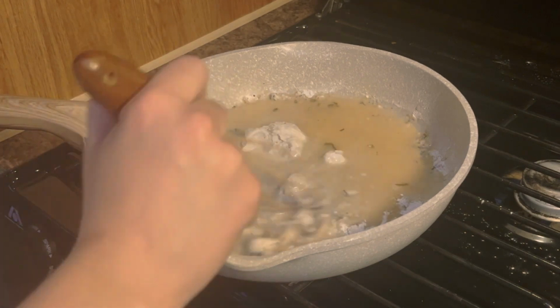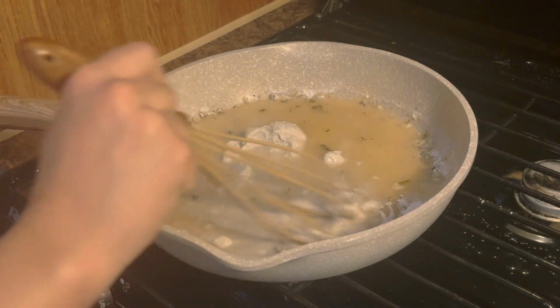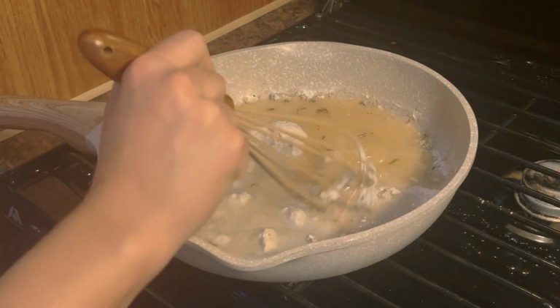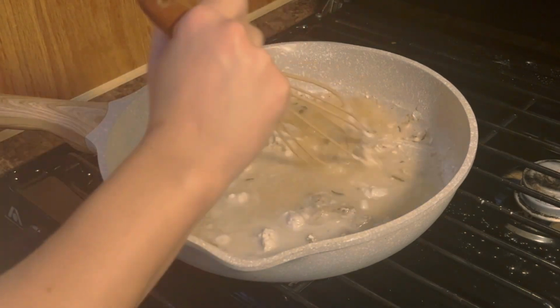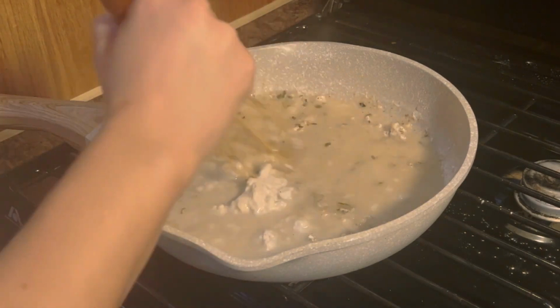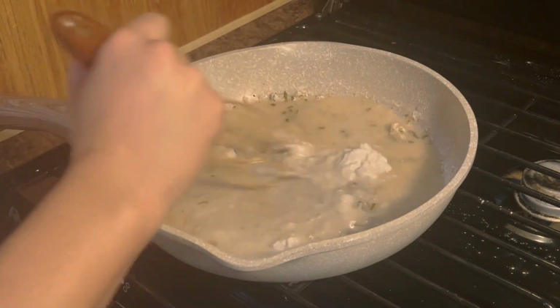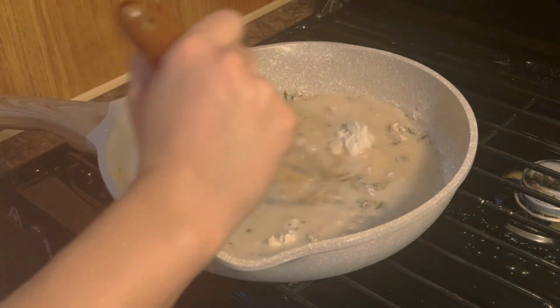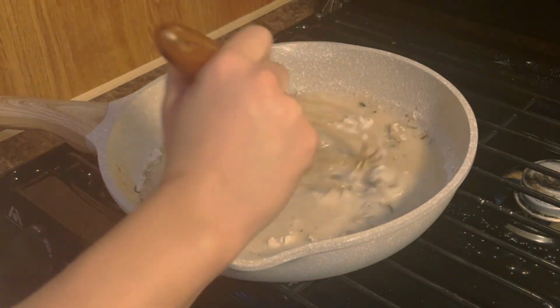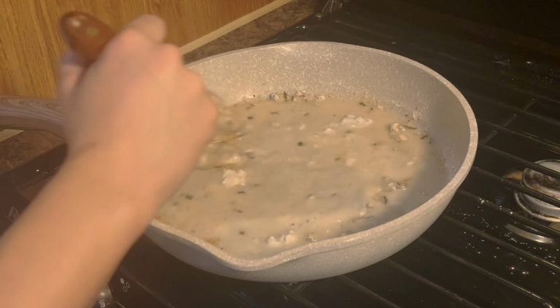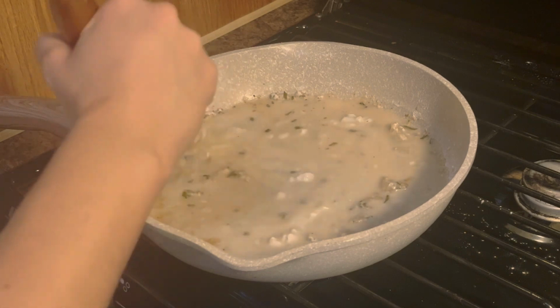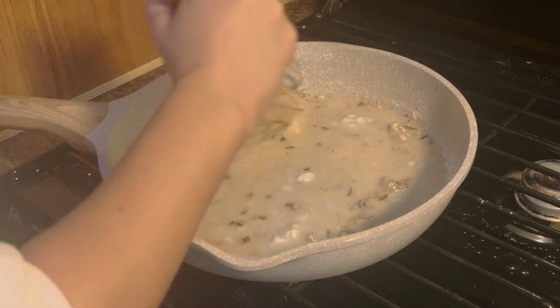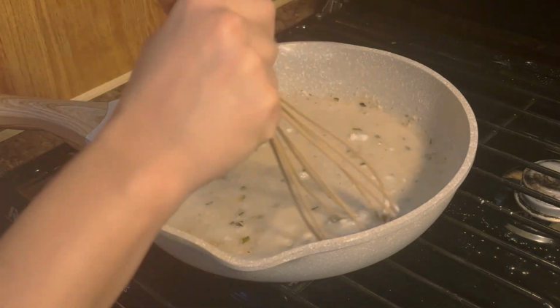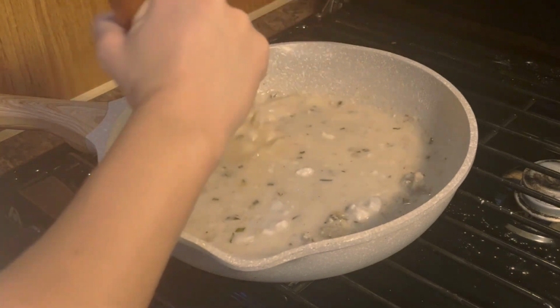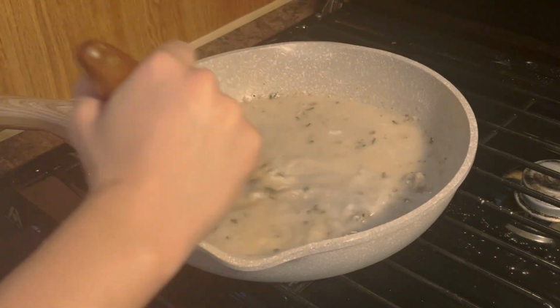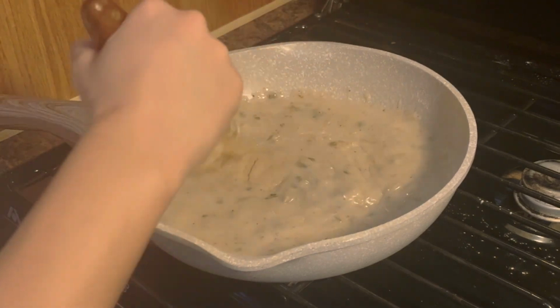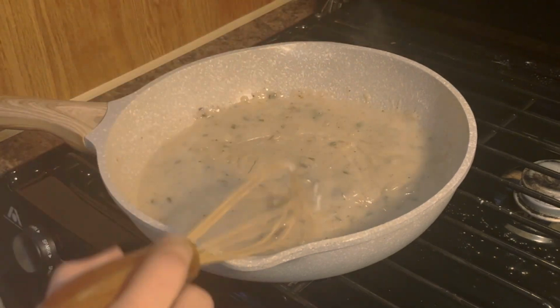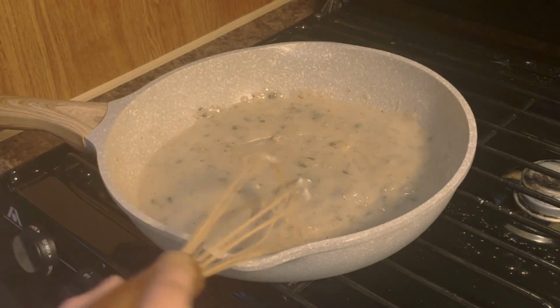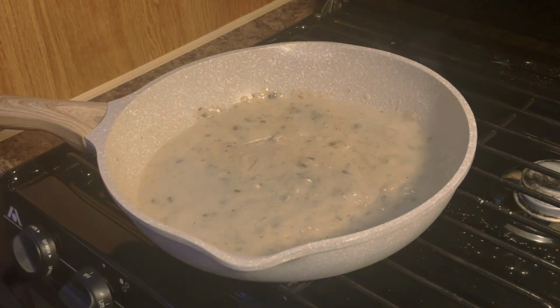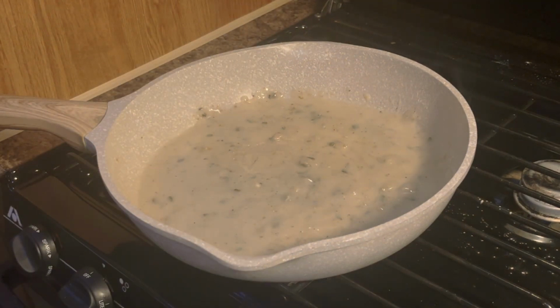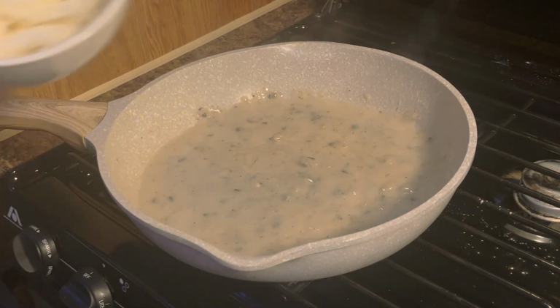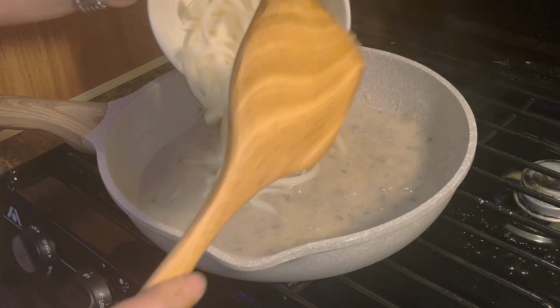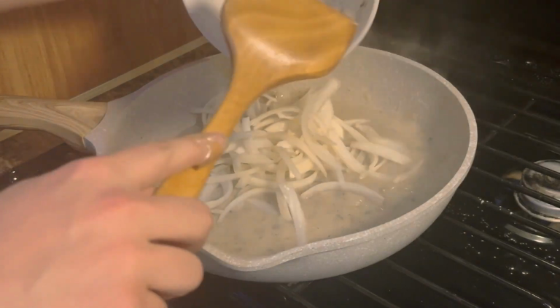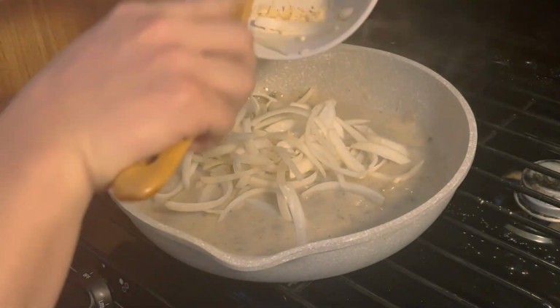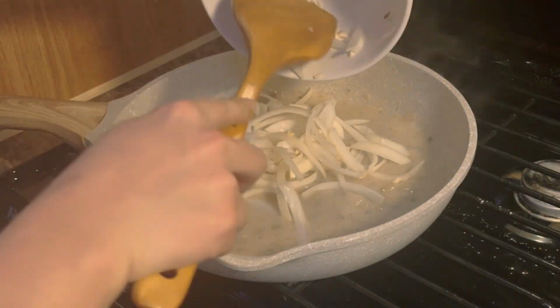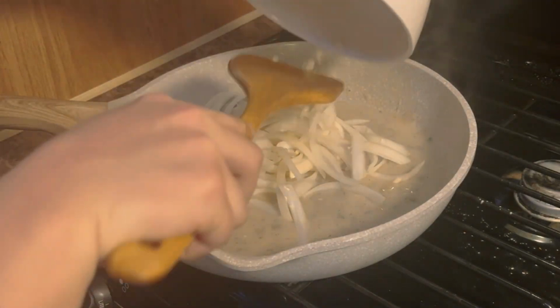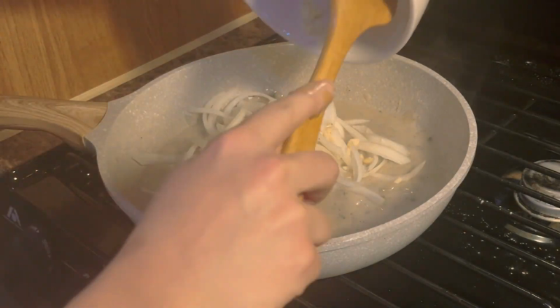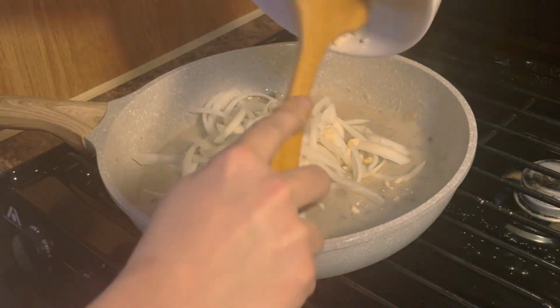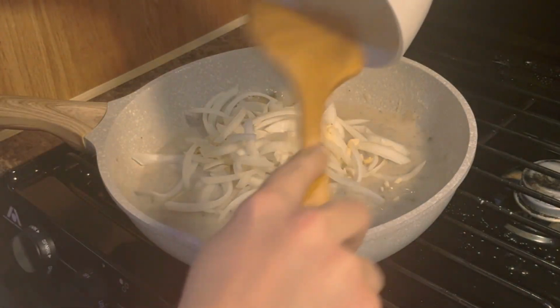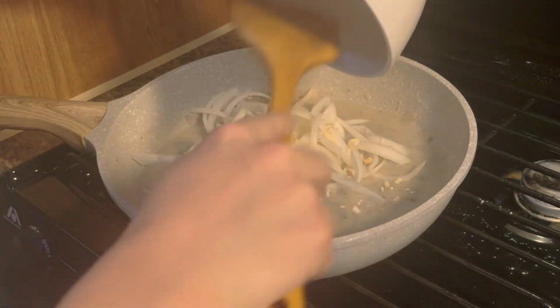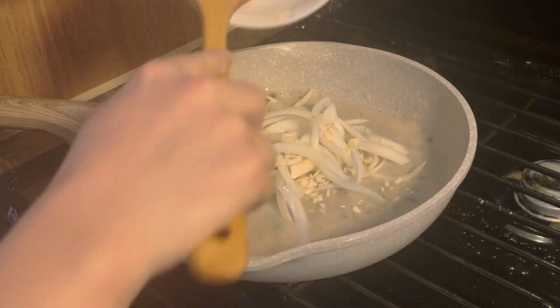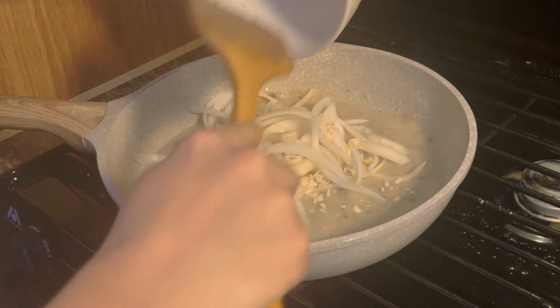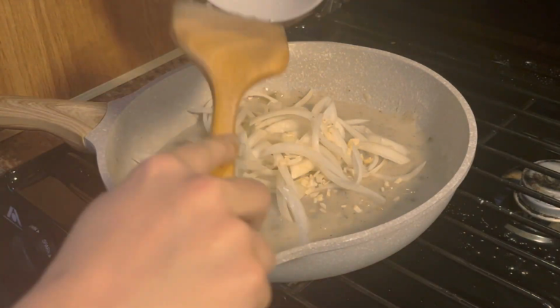Cook that for about three minutes until it gets thickened — this is what we're using as our gravy sauce. As you can see it's thickened up nicely. Now add in your garlic, onion, and mushrooms.